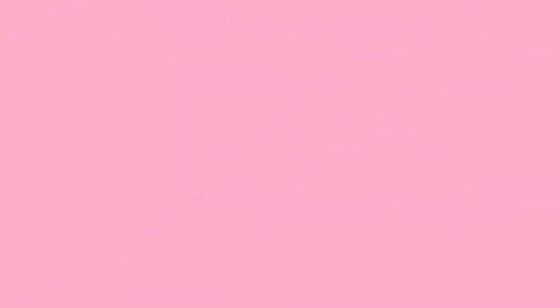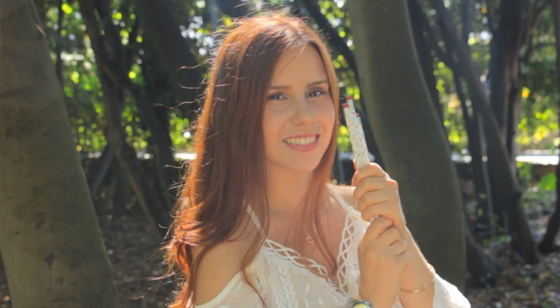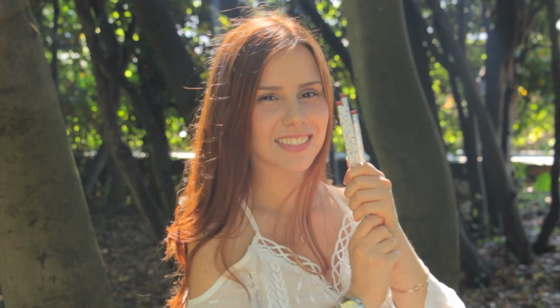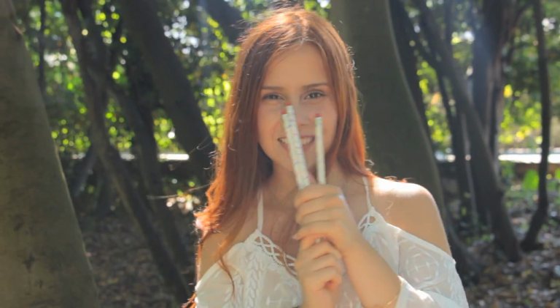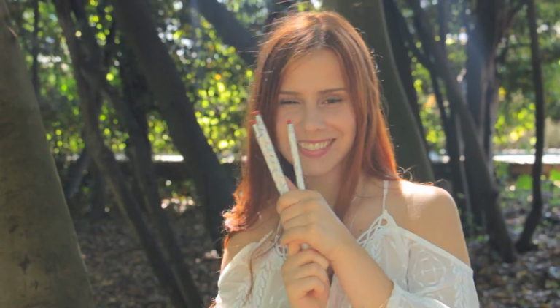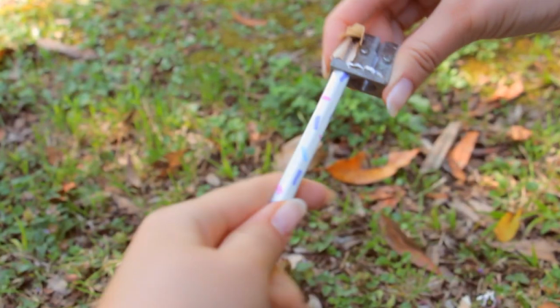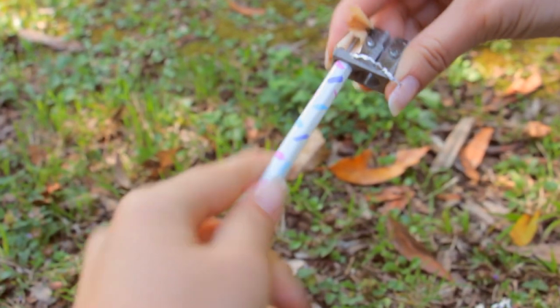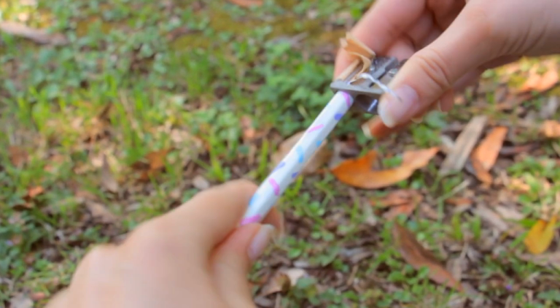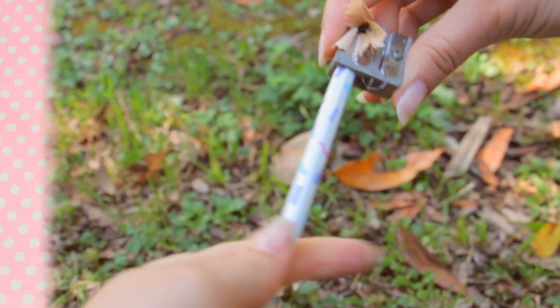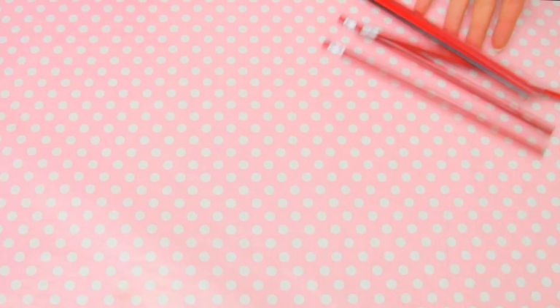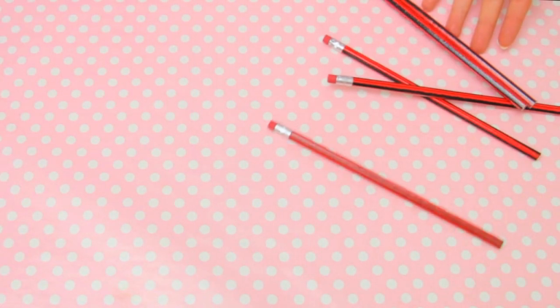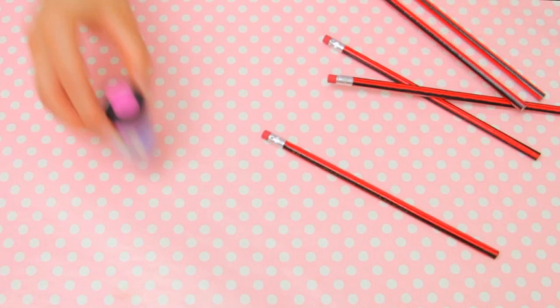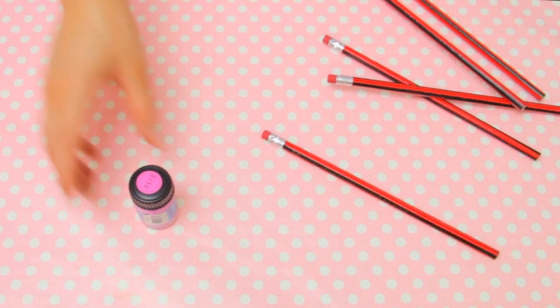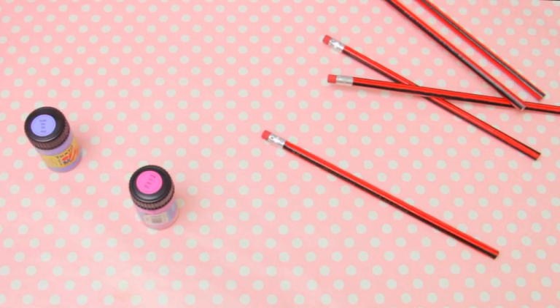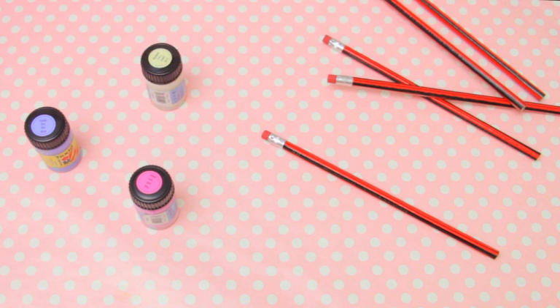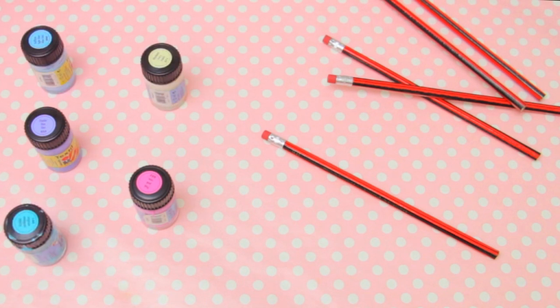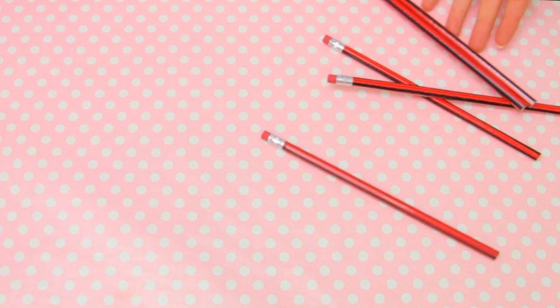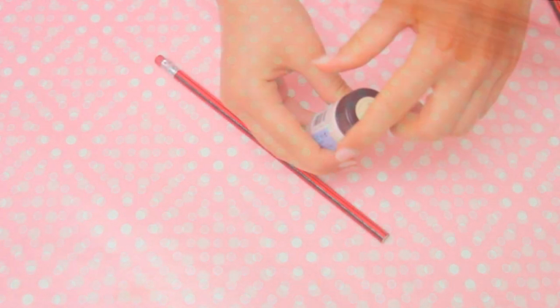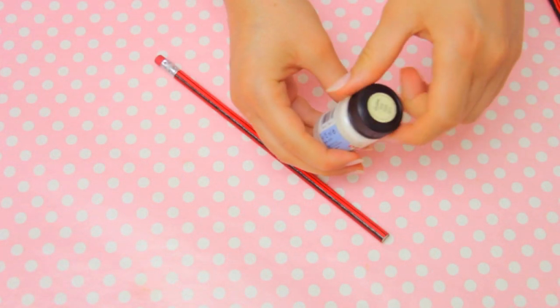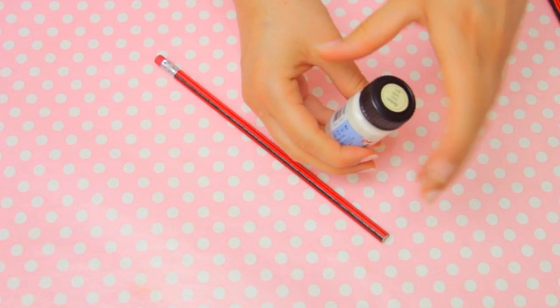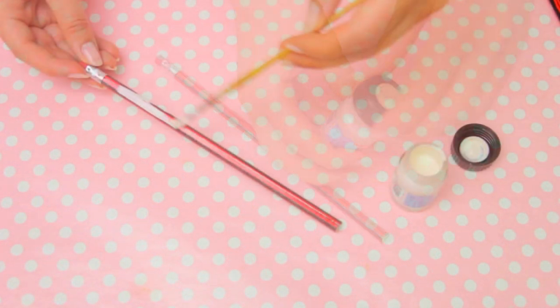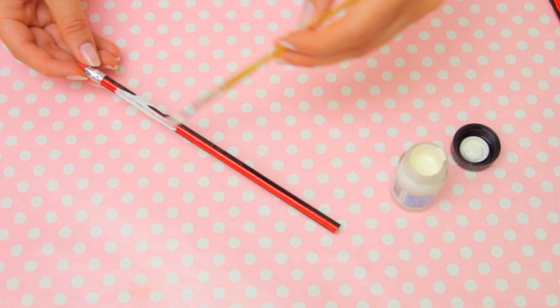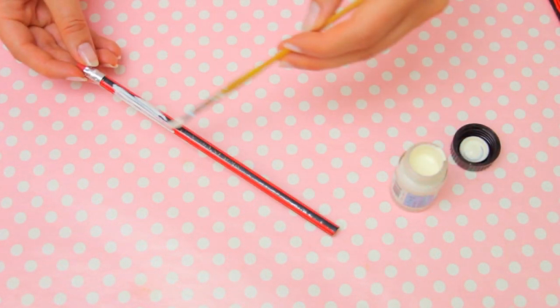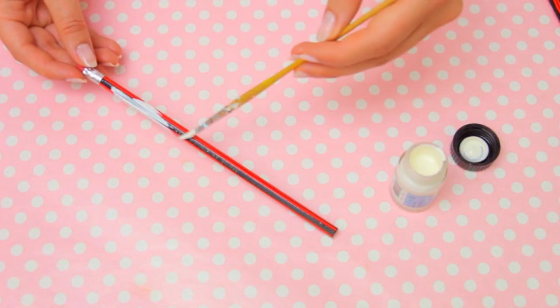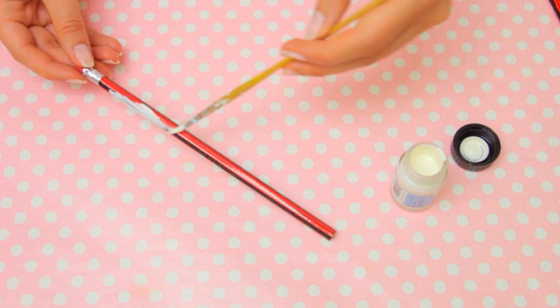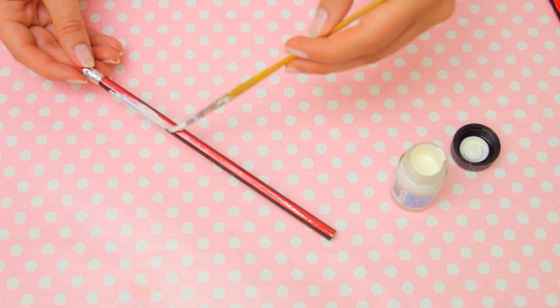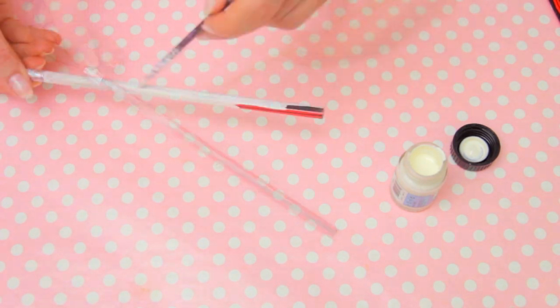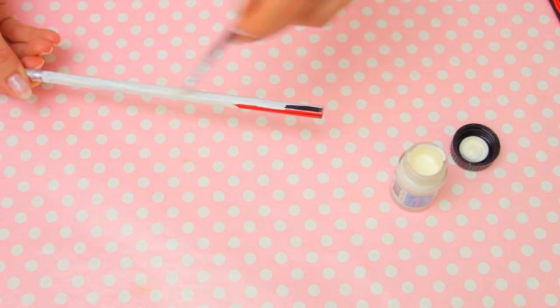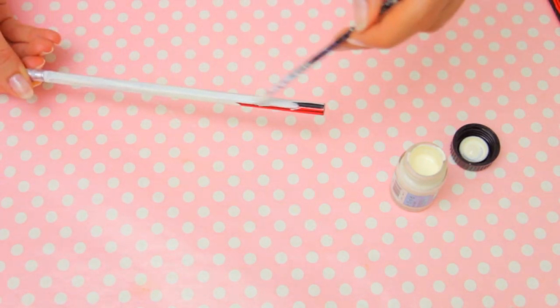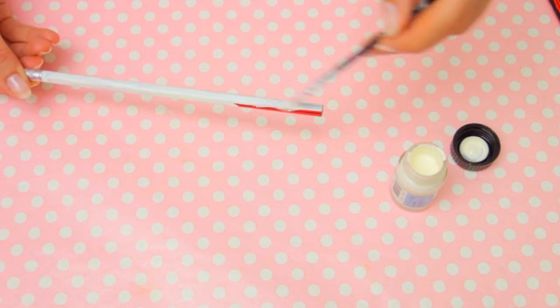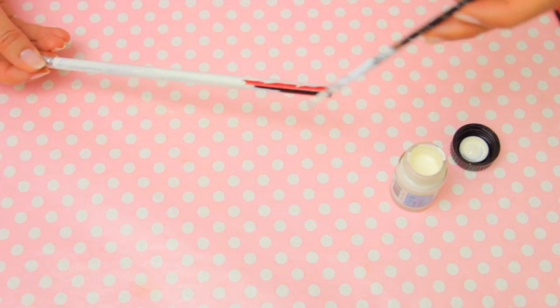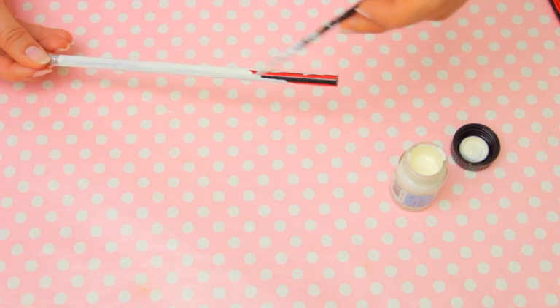Next, let's personalize some pencils. For this you will need some plain pencils and some acrylic paint in your favorite colors. Start painting the pencil with a light color — I'm using ivory, but you can use any light pastel color if you want.